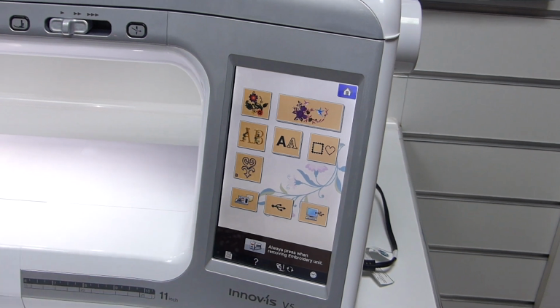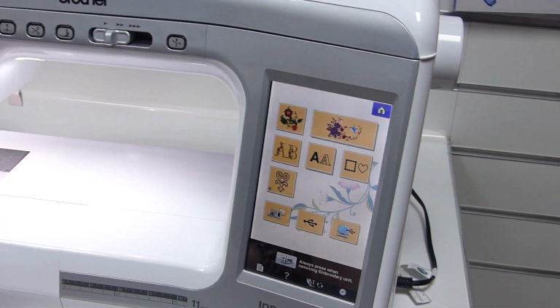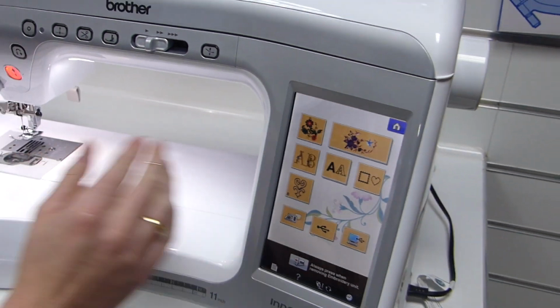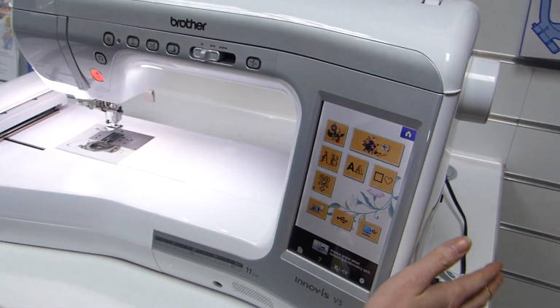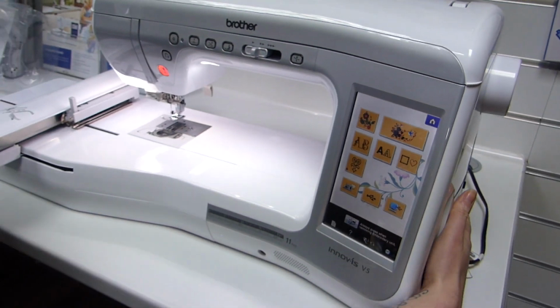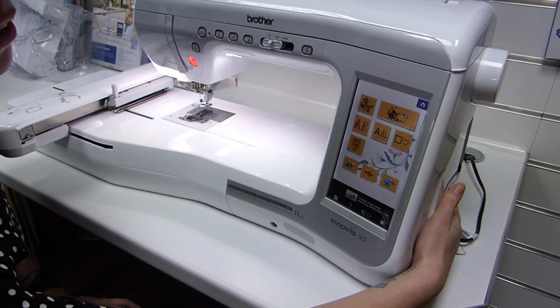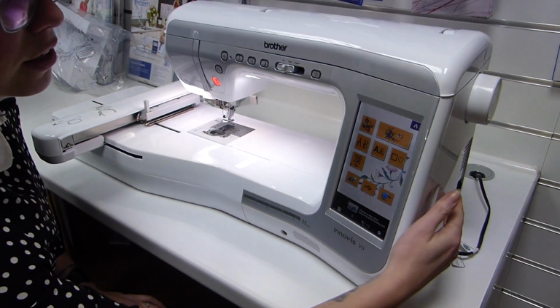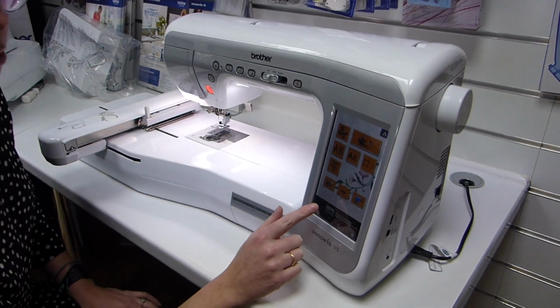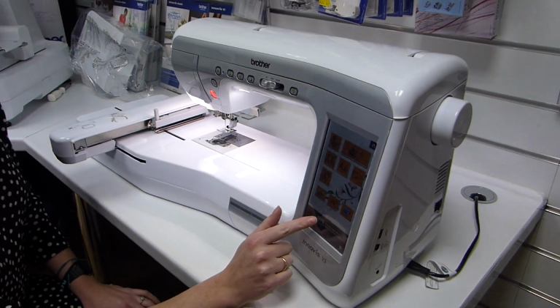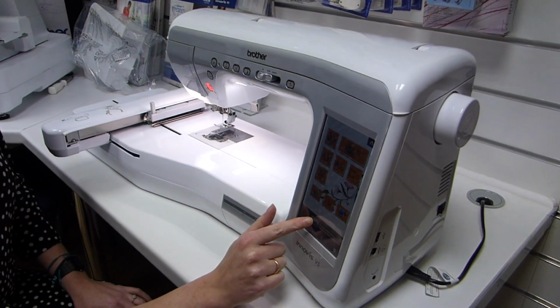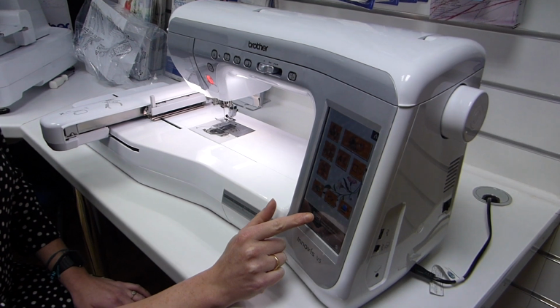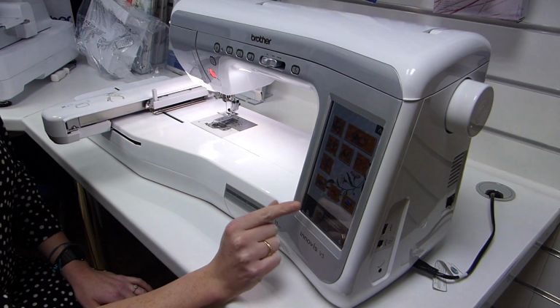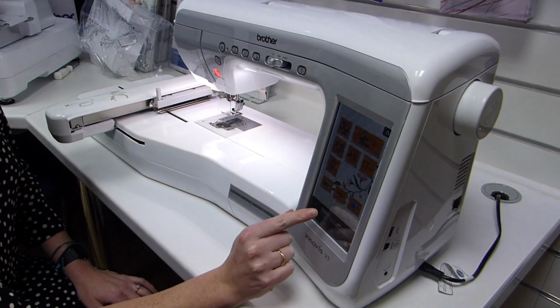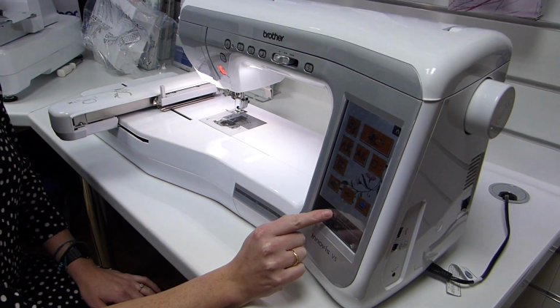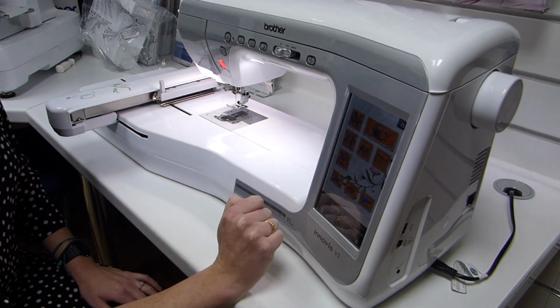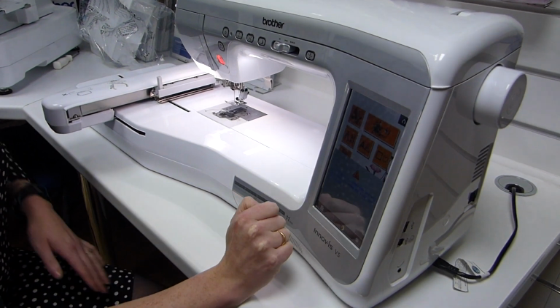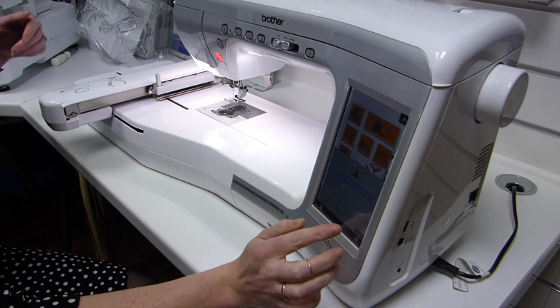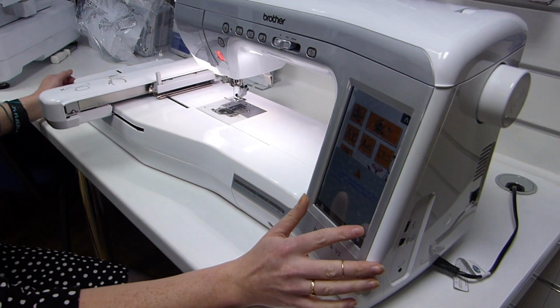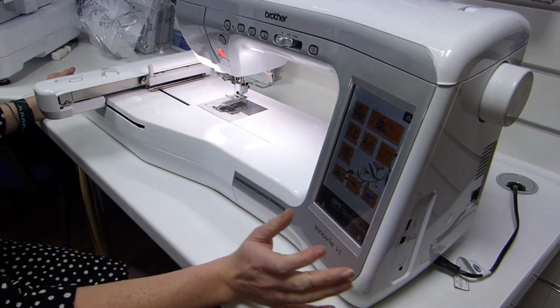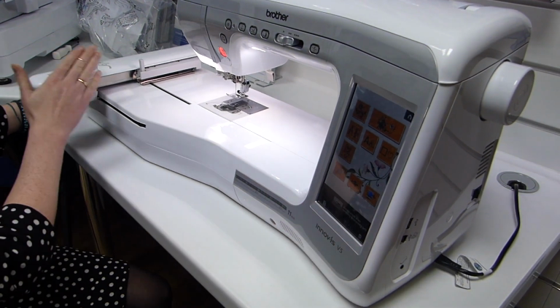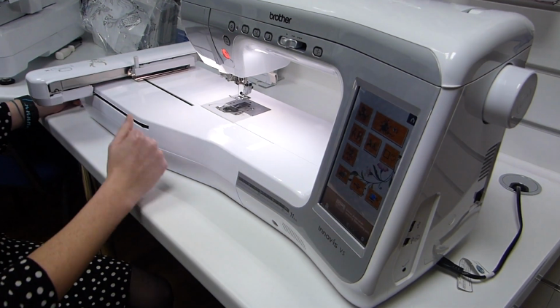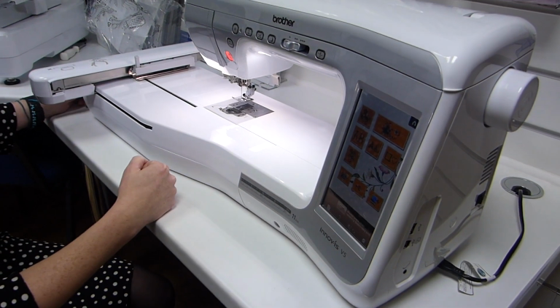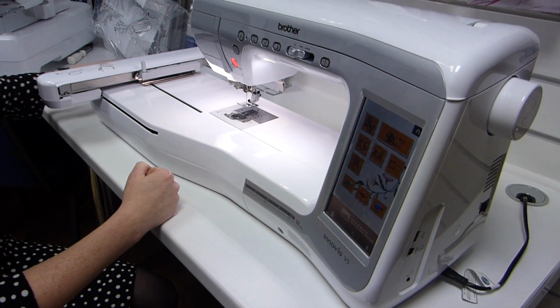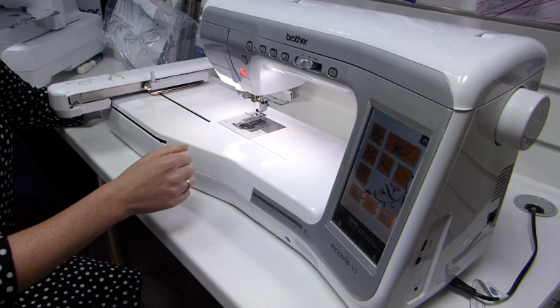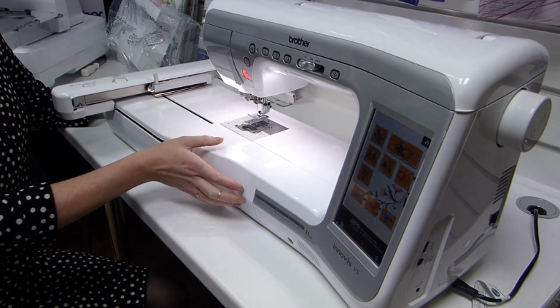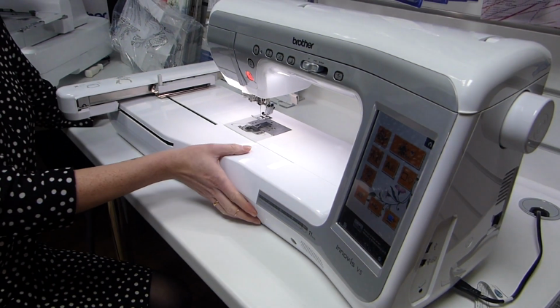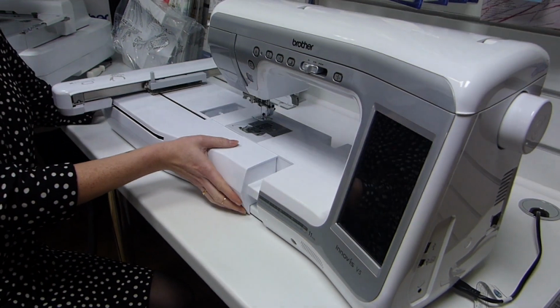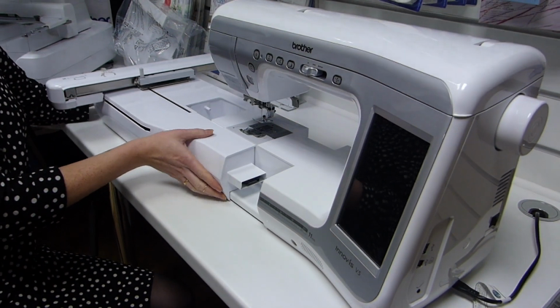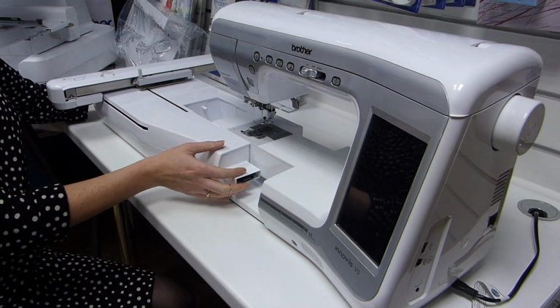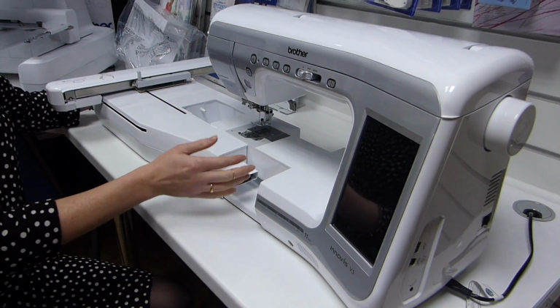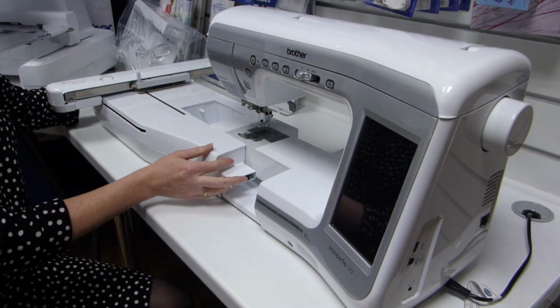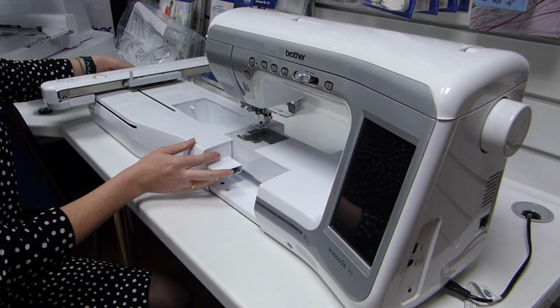If we wanted to do sewing, we would press this to remove the embroidery unit, as it says at the bottom. It's just going to put the unit into park, and you can then take that off — it will turn the machine off as well.